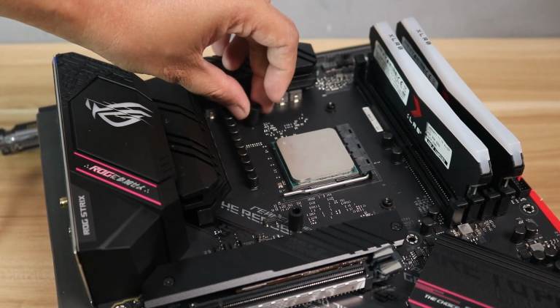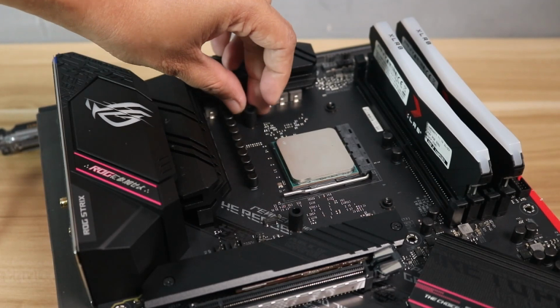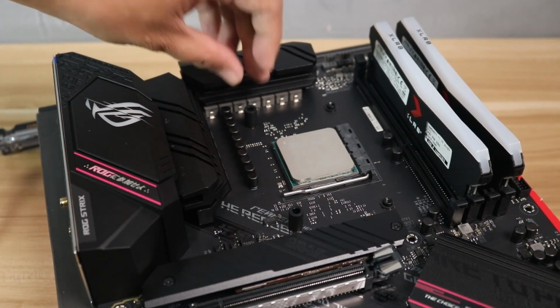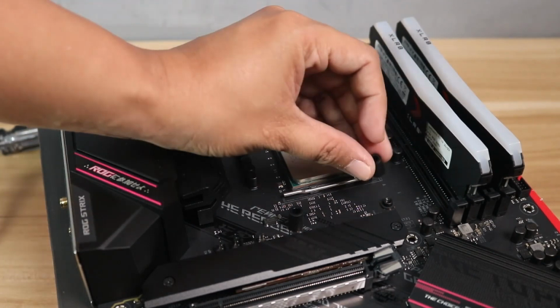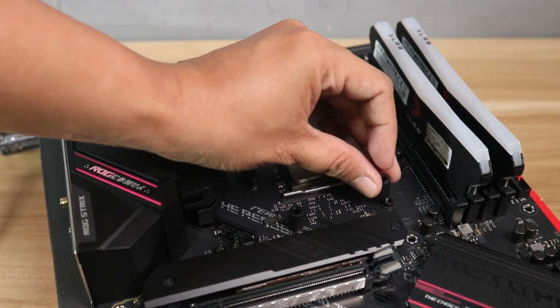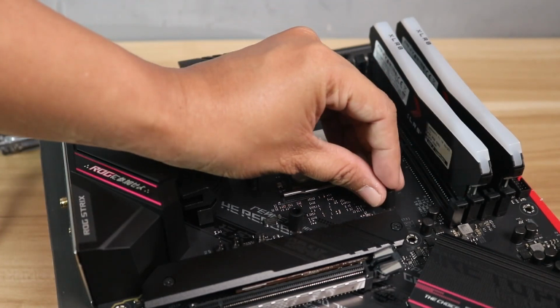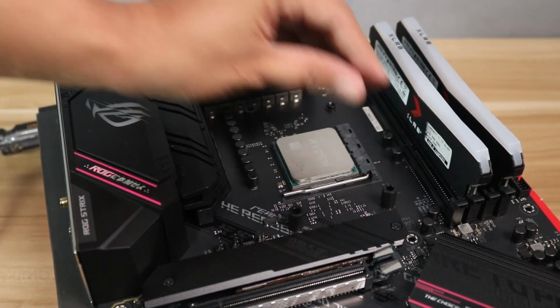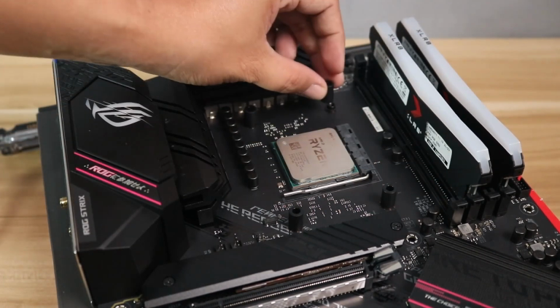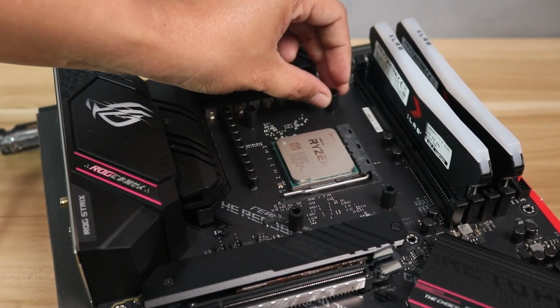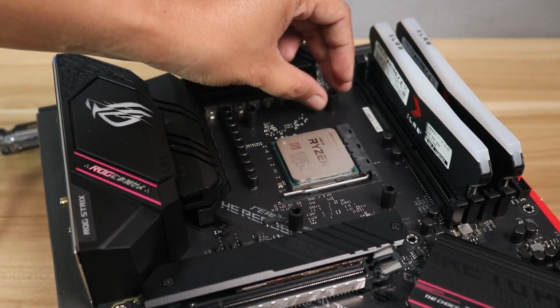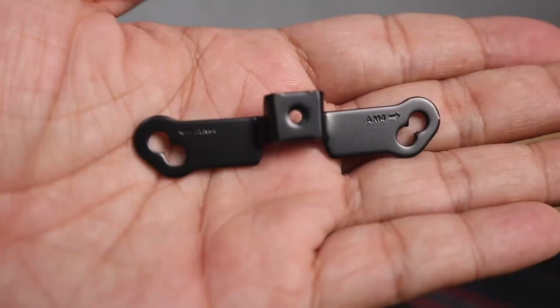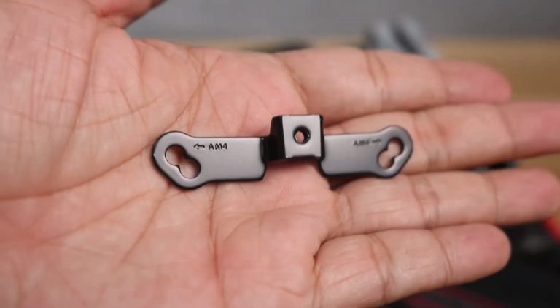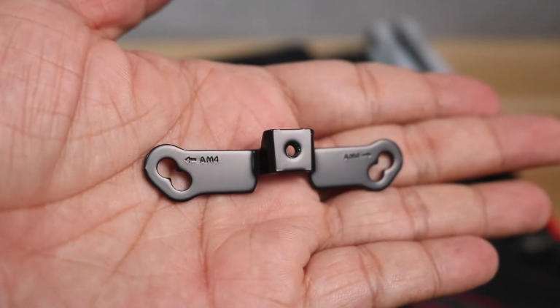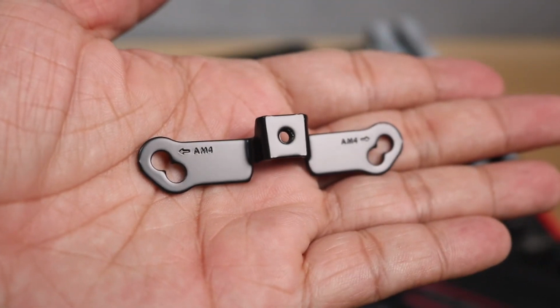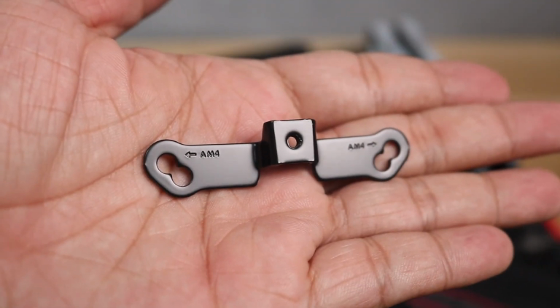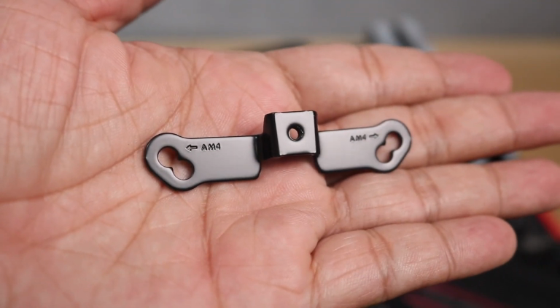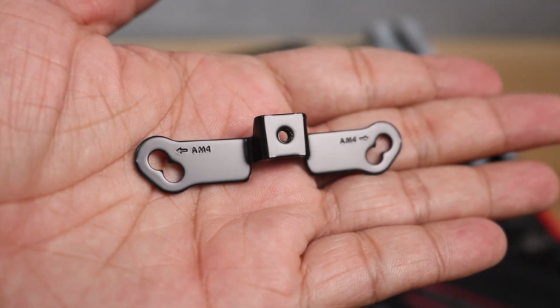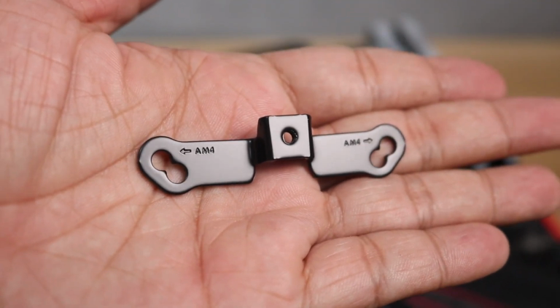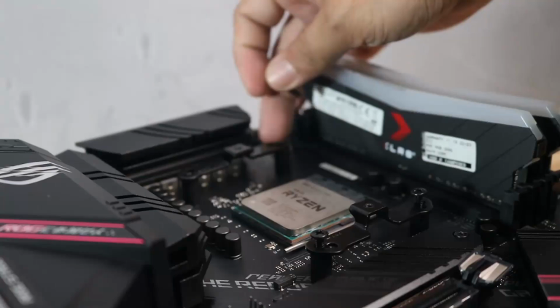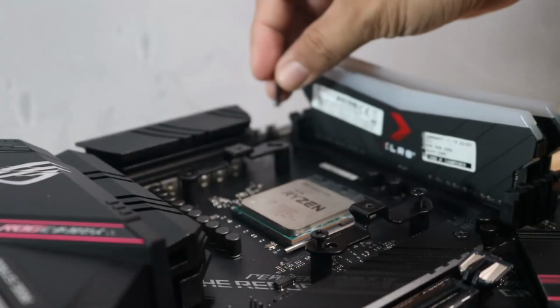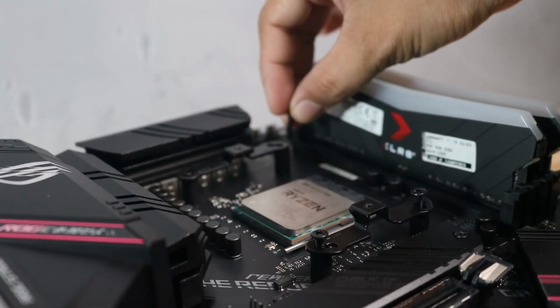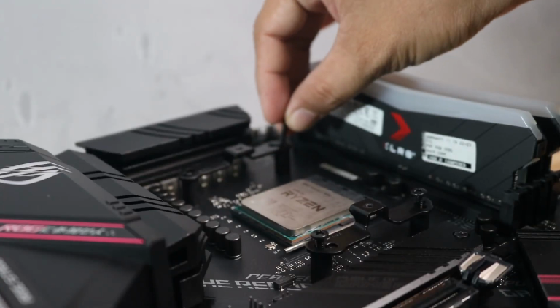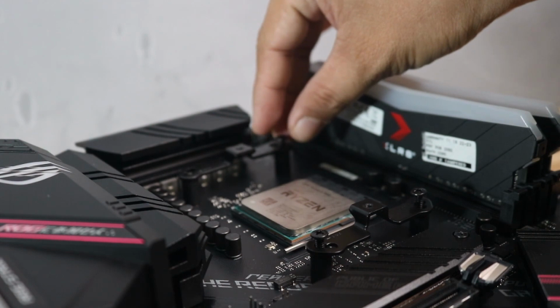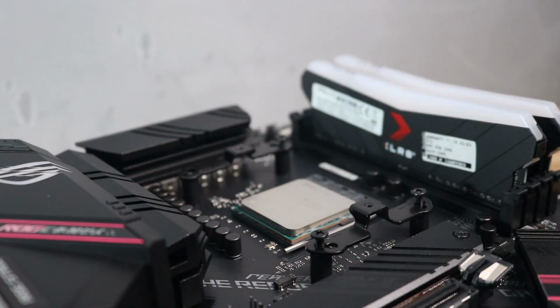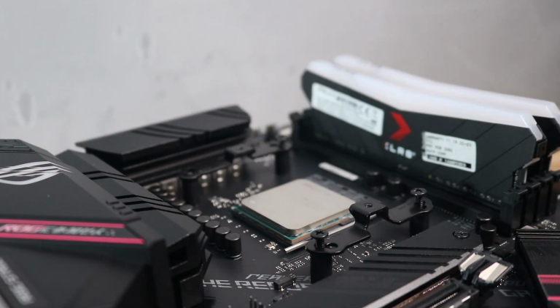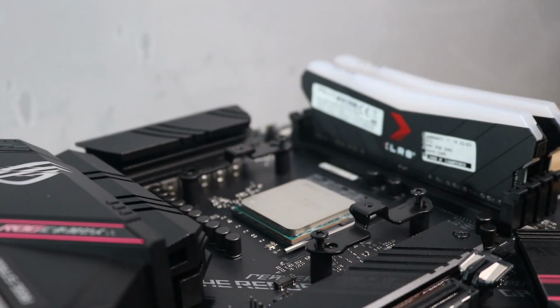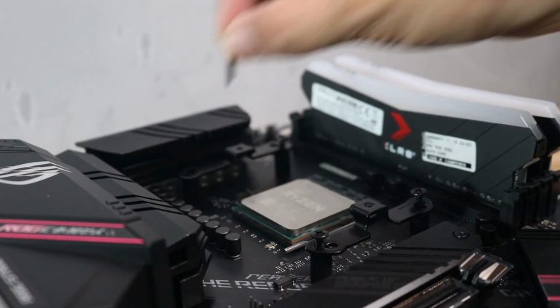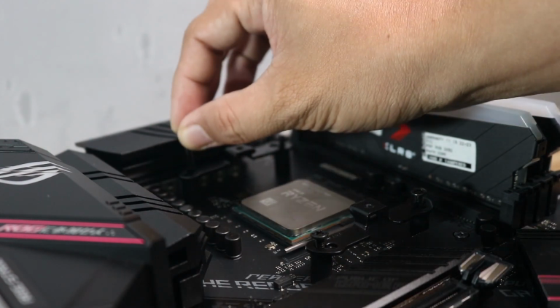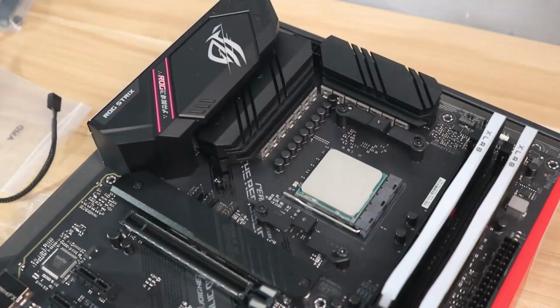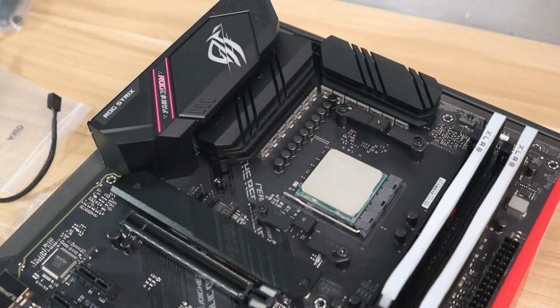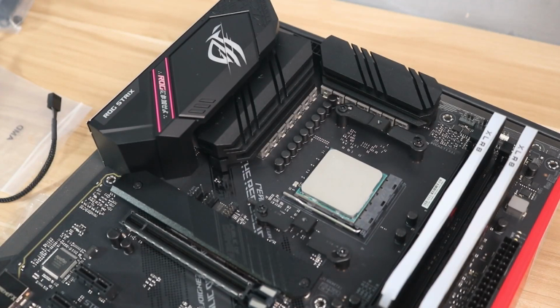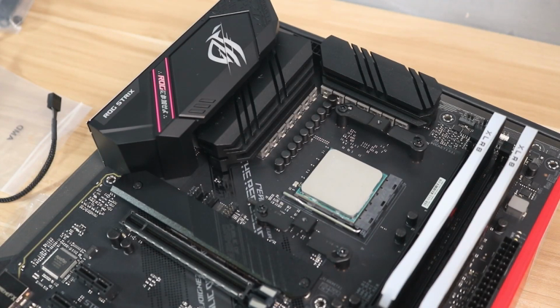You will see a guide on the bracket showing where to put the screws, whether it is for older AMD or AM4. Then align the bracket holes to the backplate's holes and screw it in.